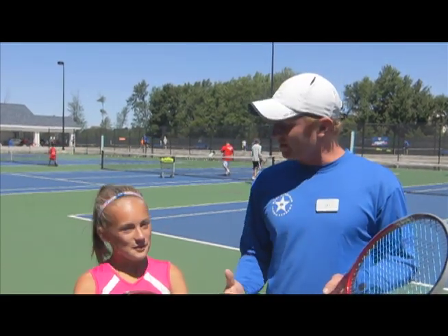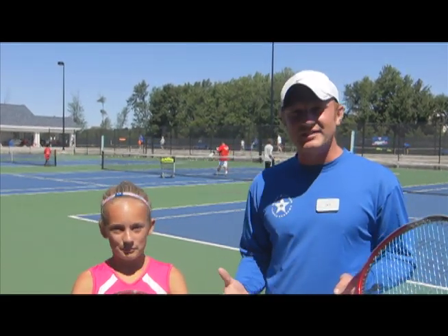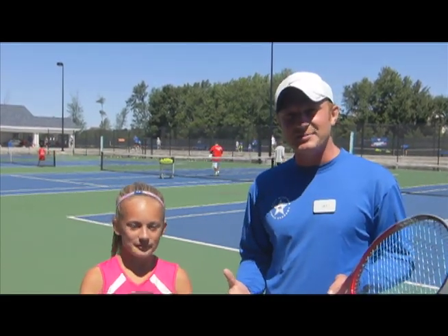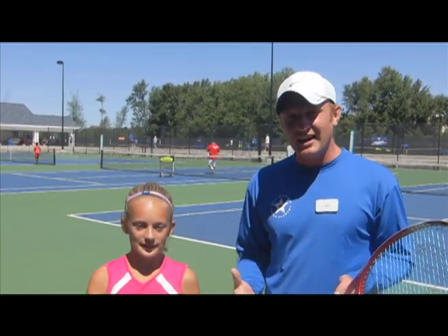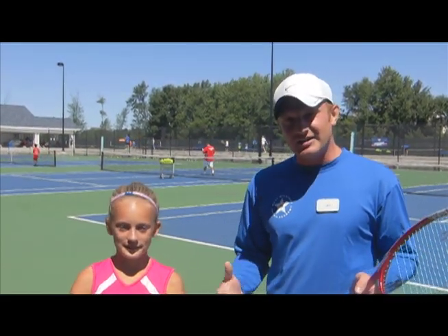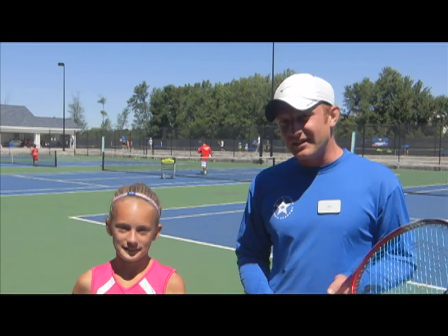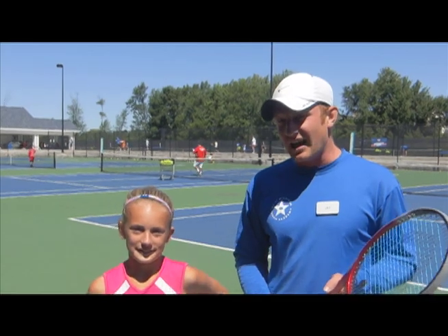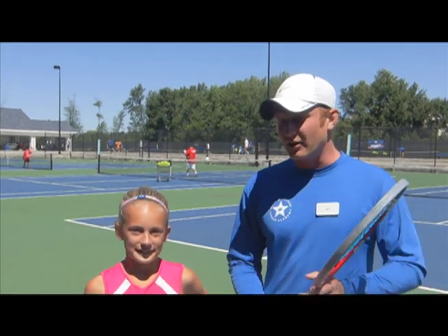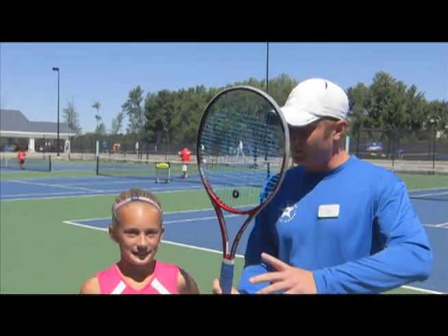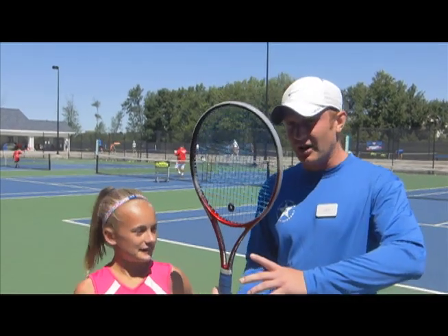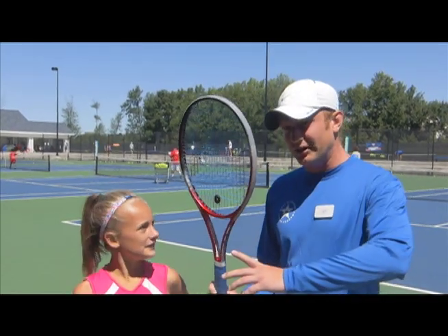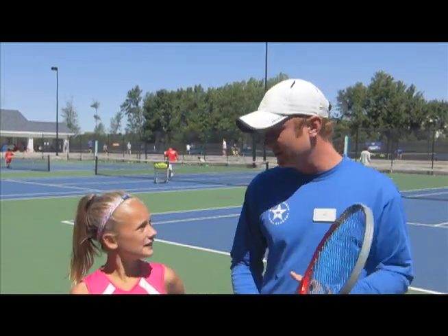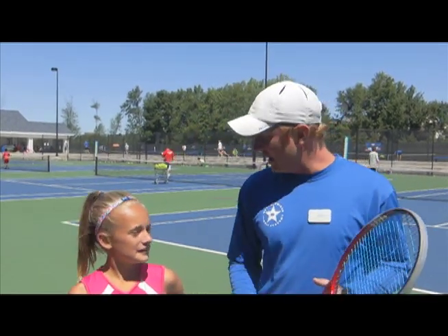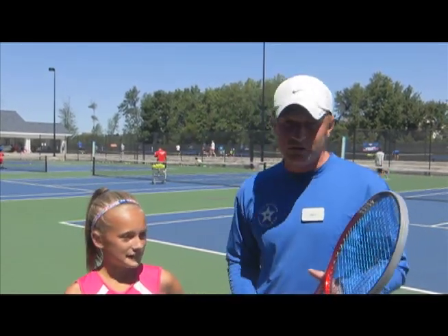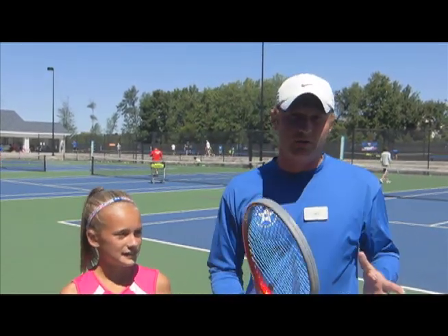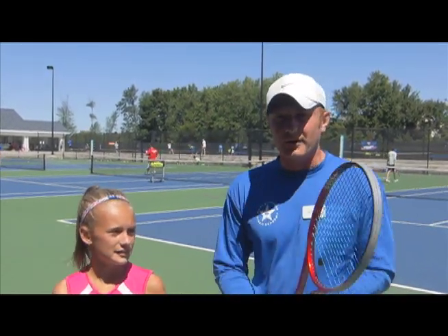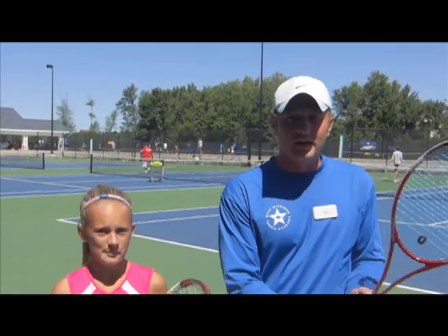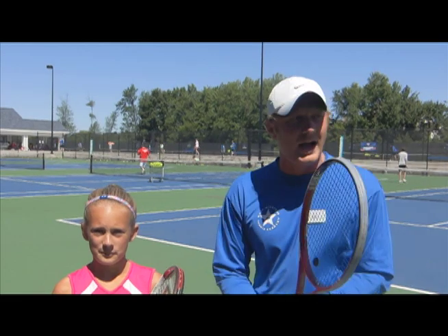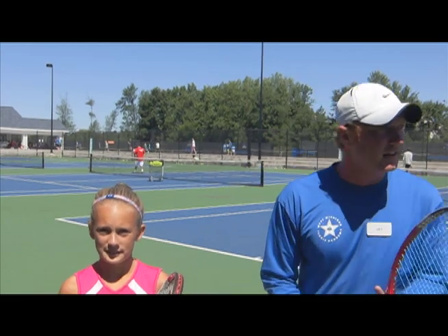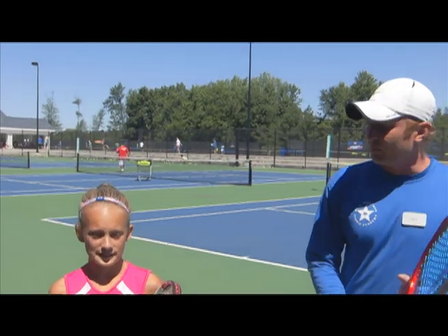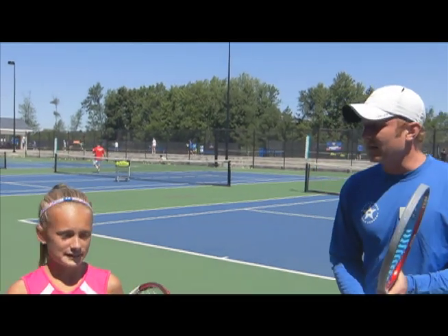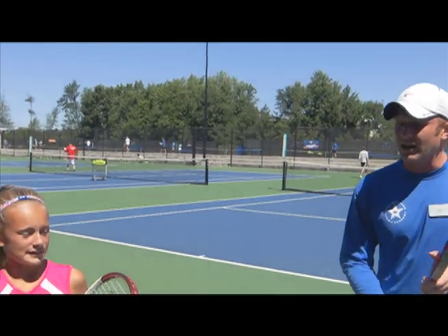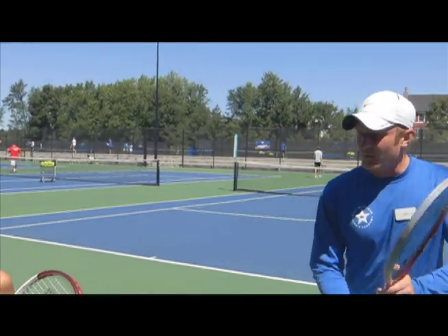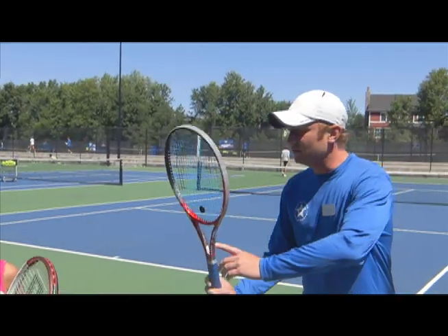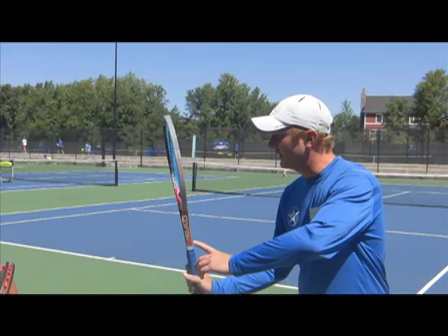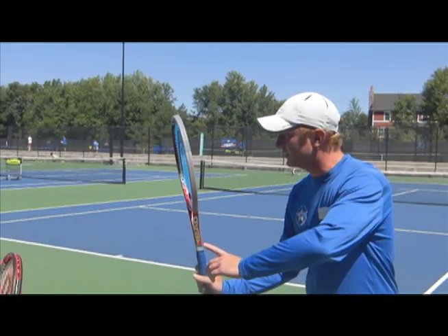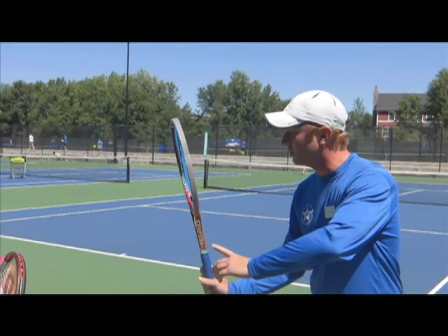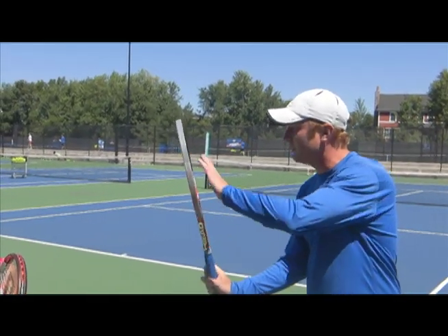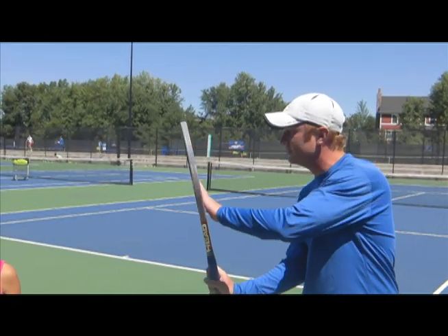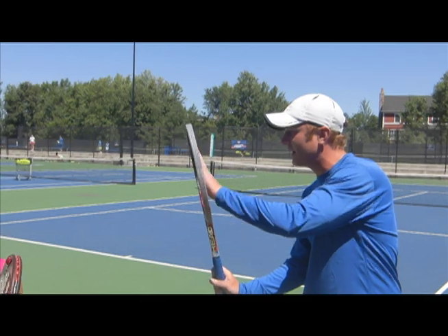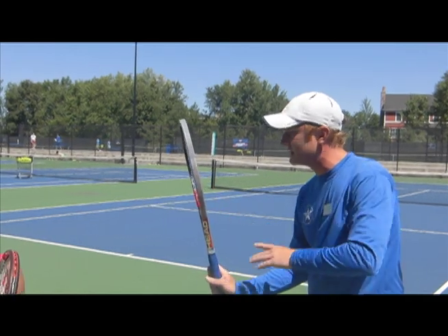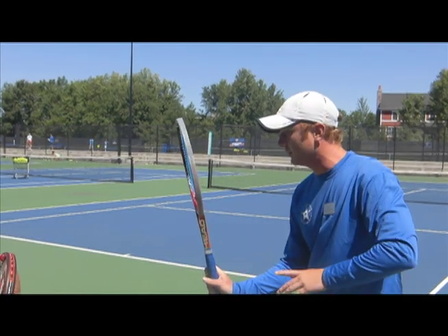We're giving a tennis tip today. Our tip for the day actually revolves around the unit turn. We do a unit turn with our forehand or backhand. With the modern forehand, we have that unit turn here where we turn our shoulders and we basically use that racket face as a mirror, right?